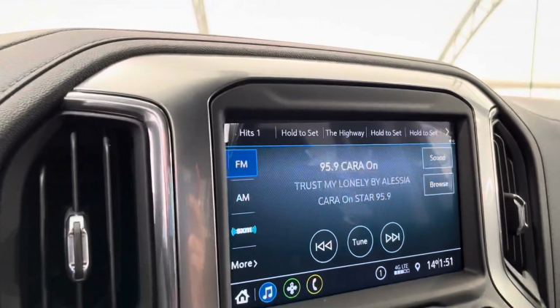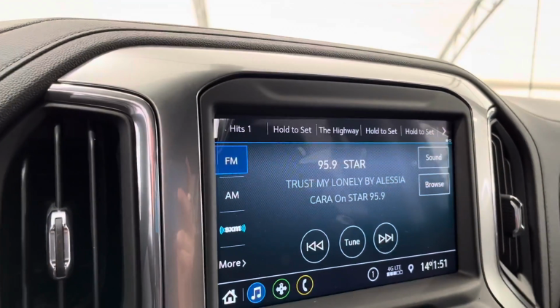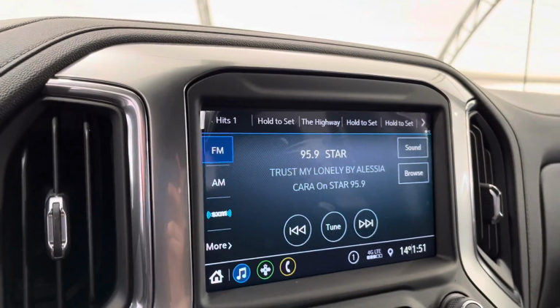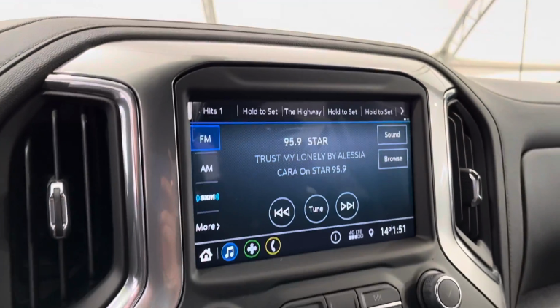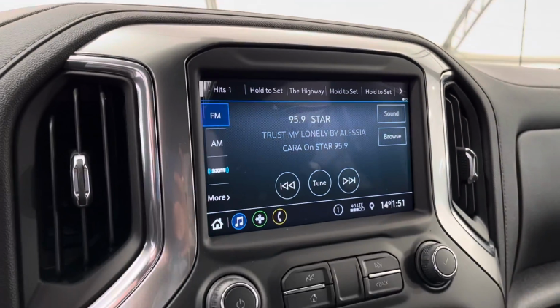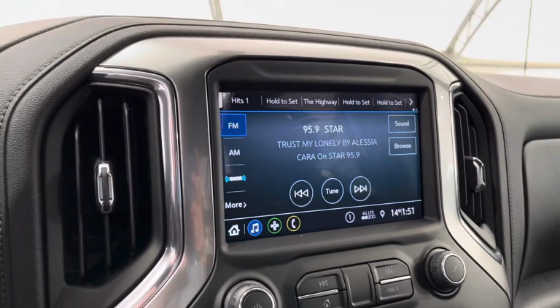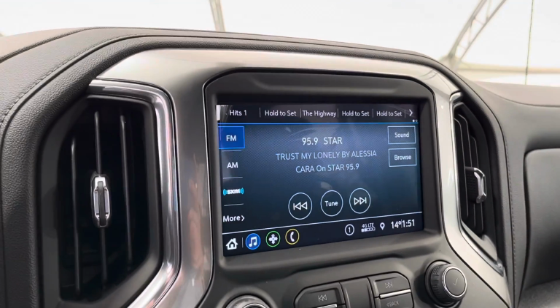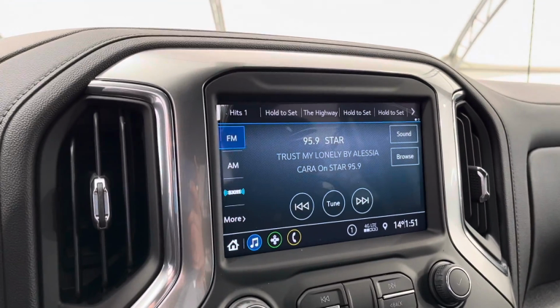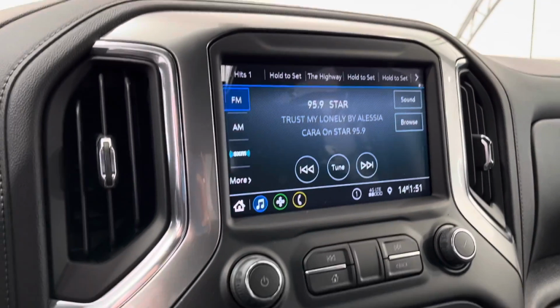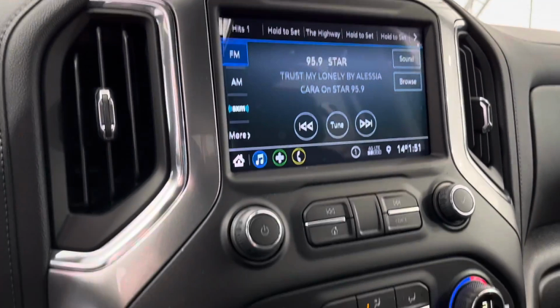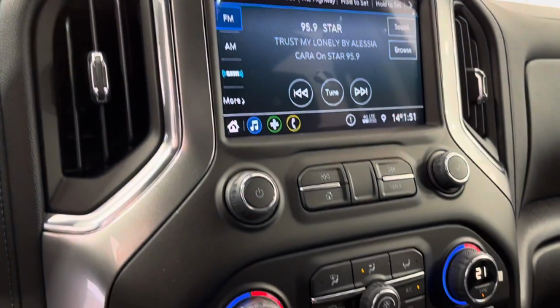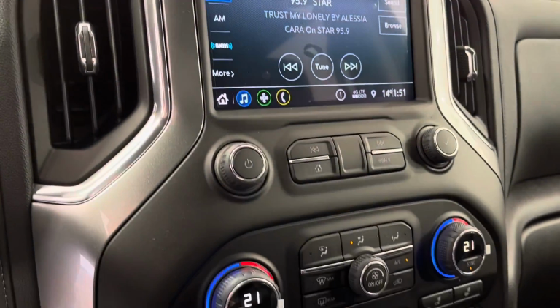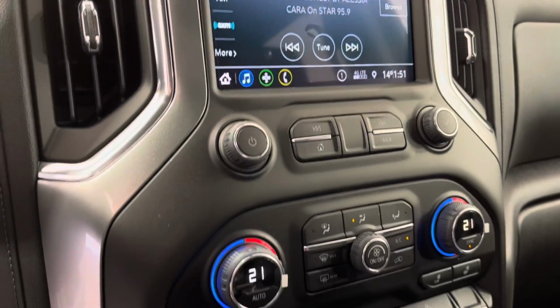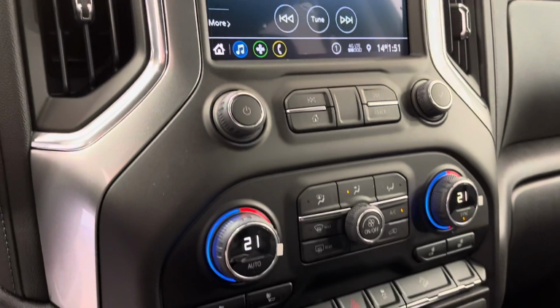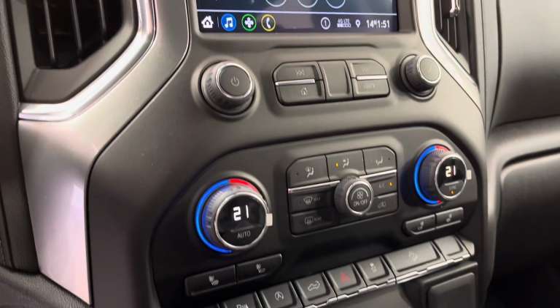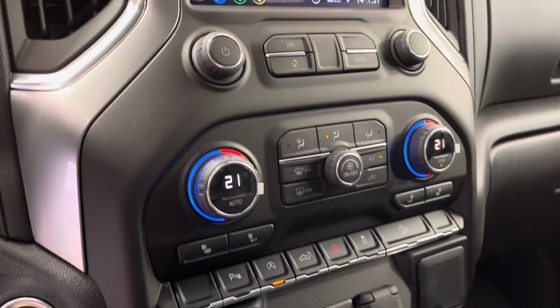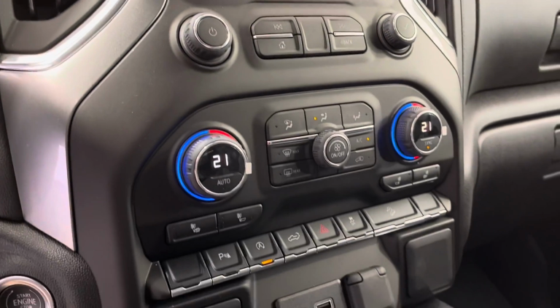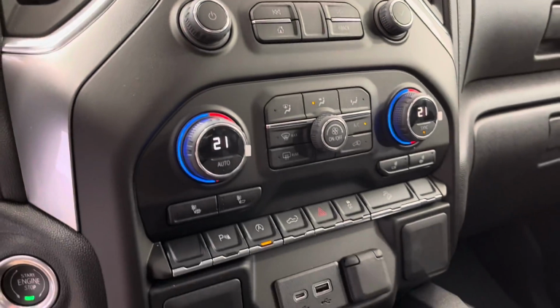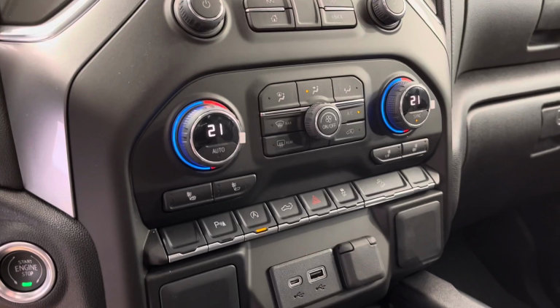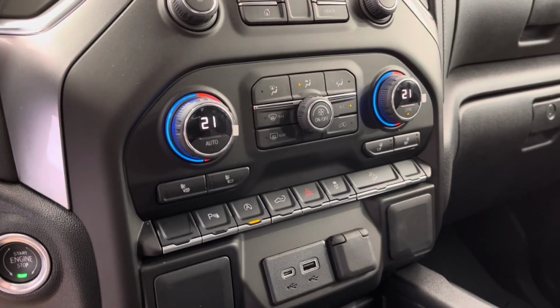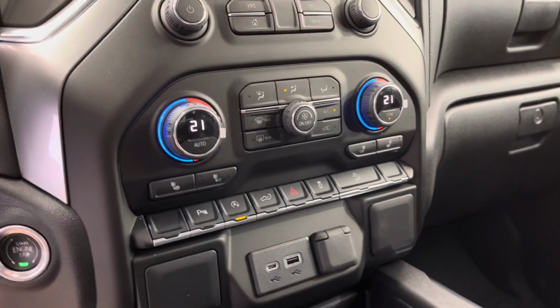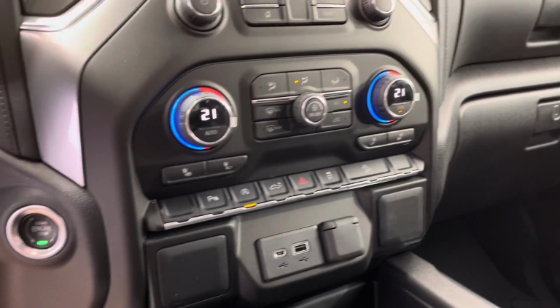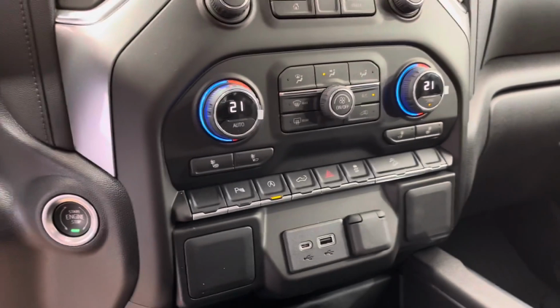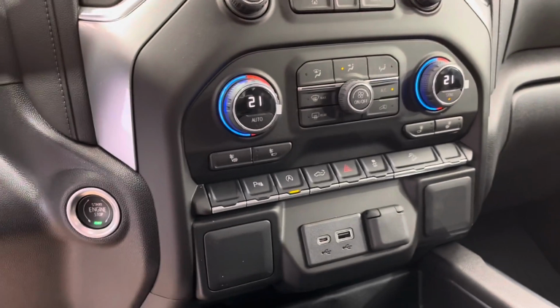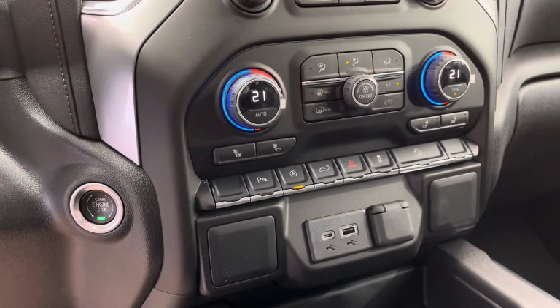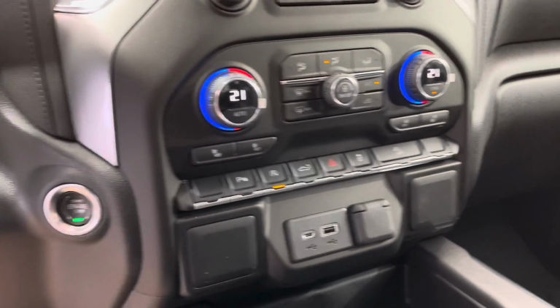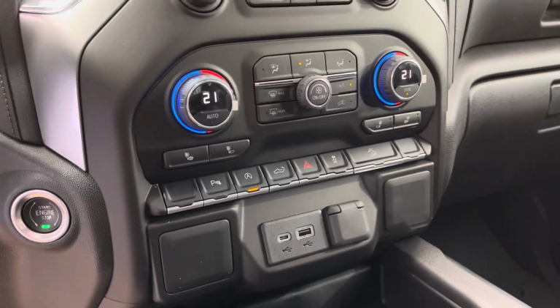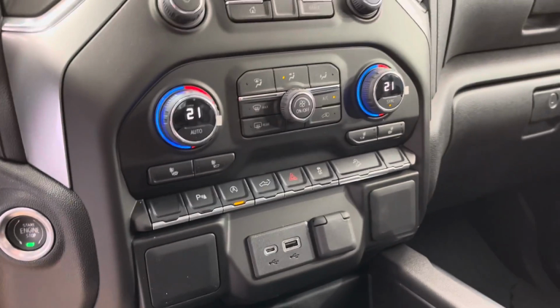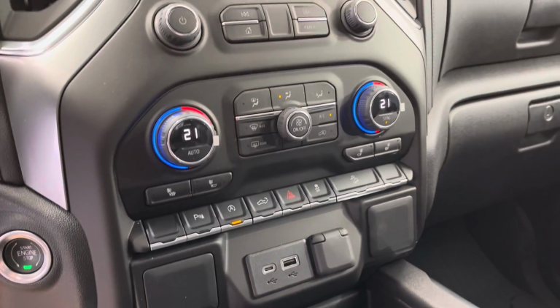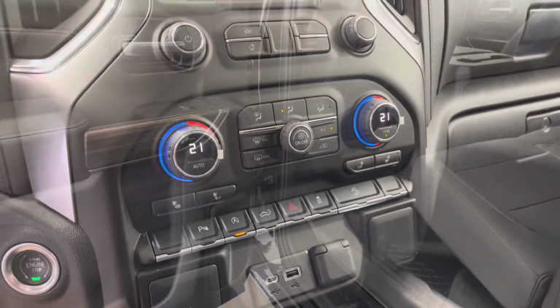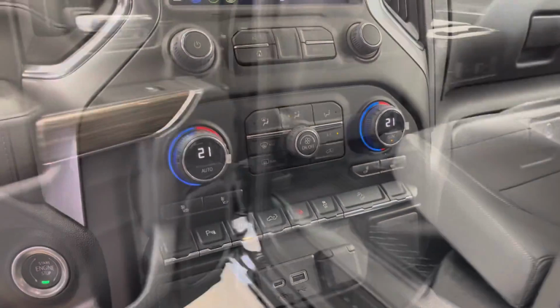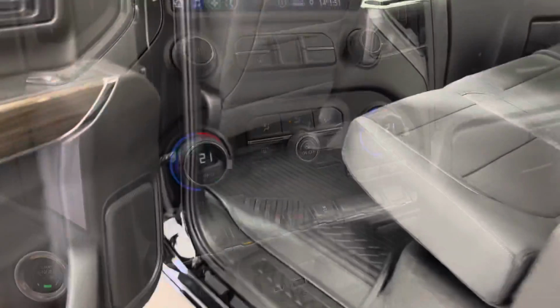On the steering wheel you have cruise control as well as your Bluetooth and in-dash menu navigation. Up there we have a touchscreen for media and nav, and then the remainder of your power options including park assist and auto stop-start.